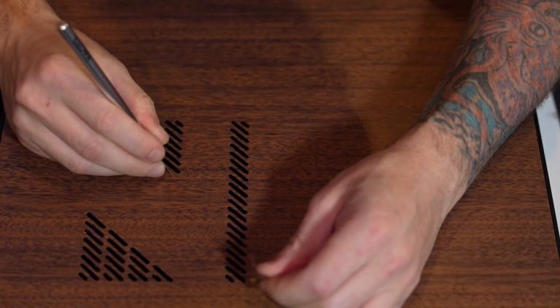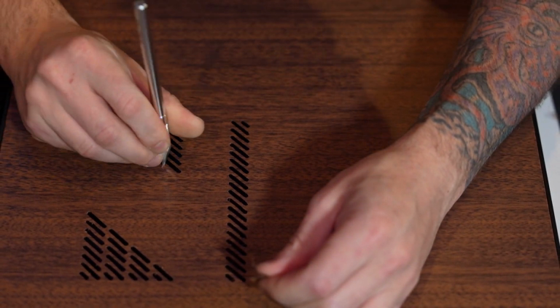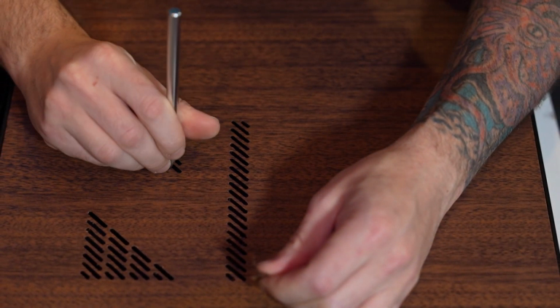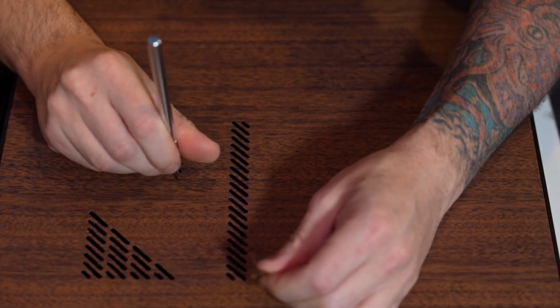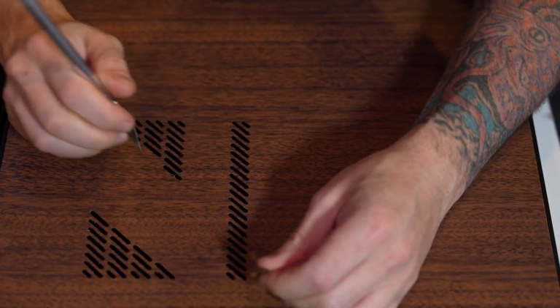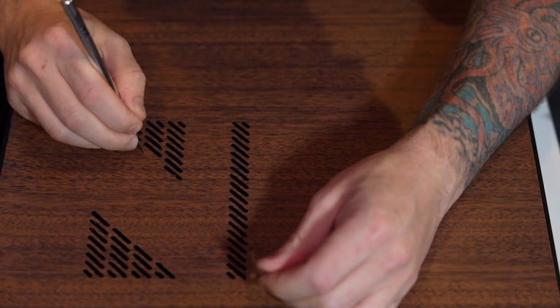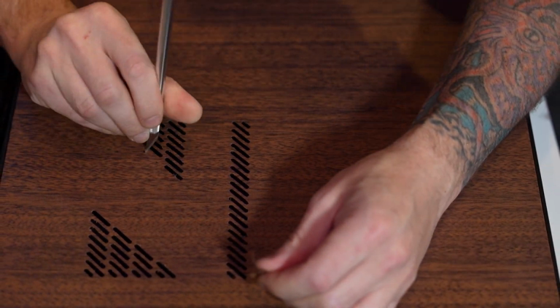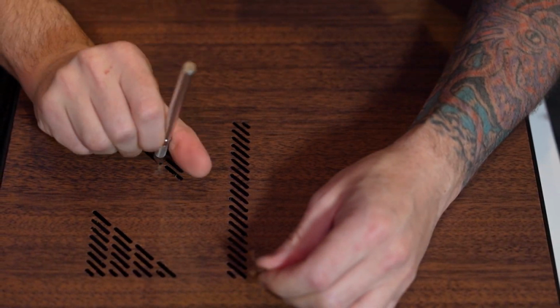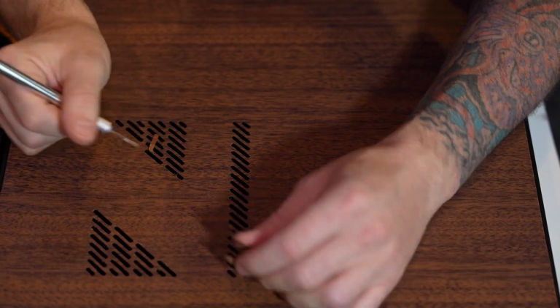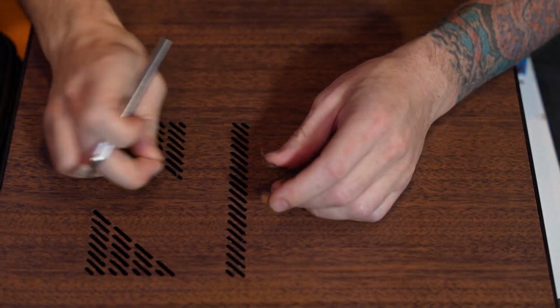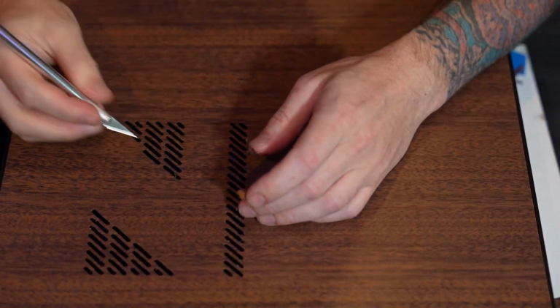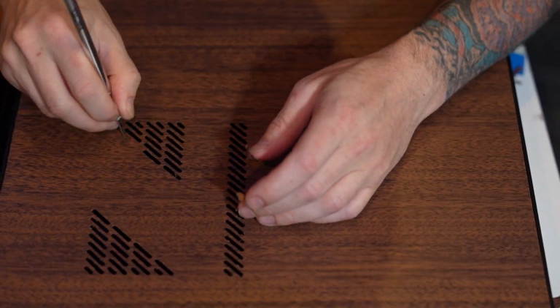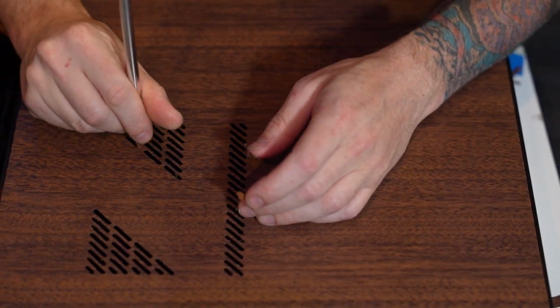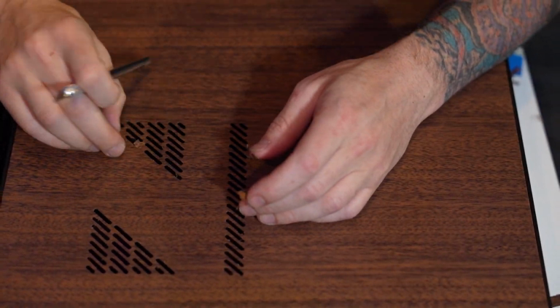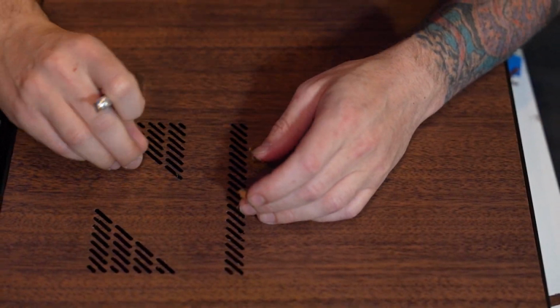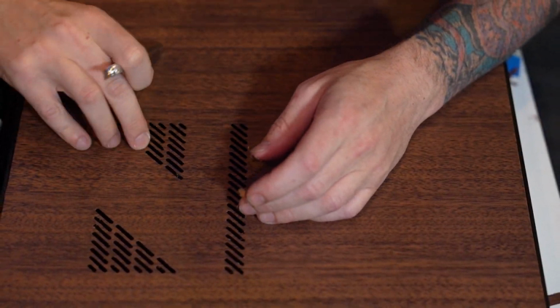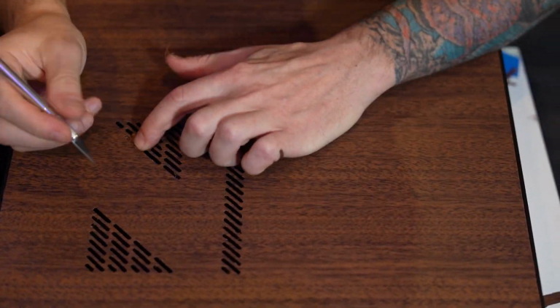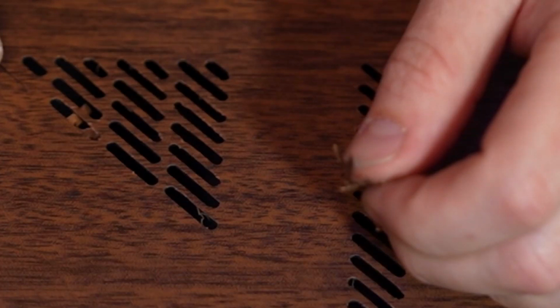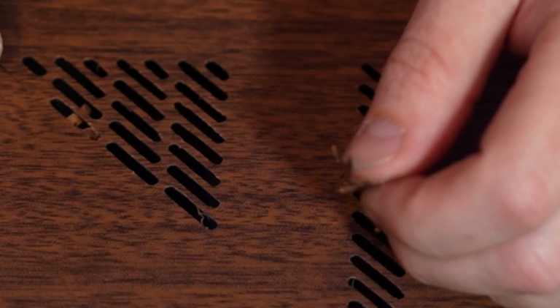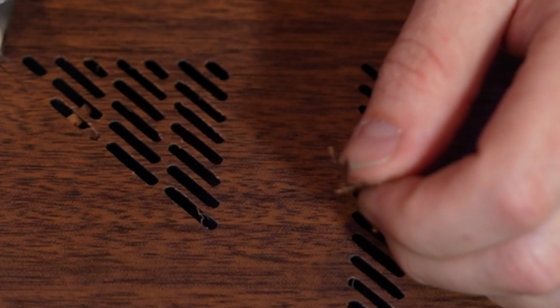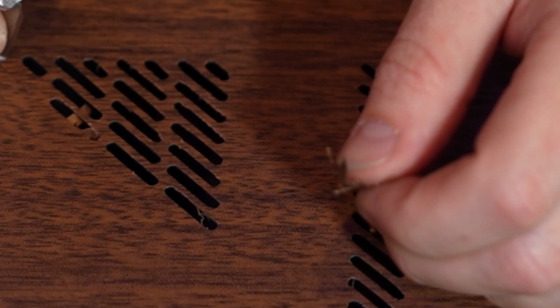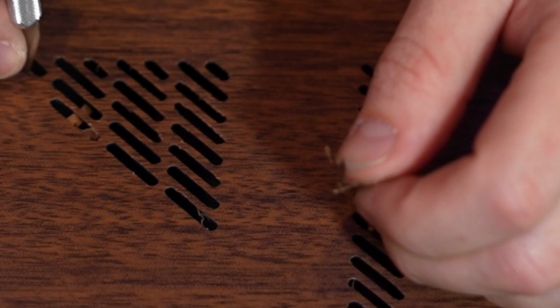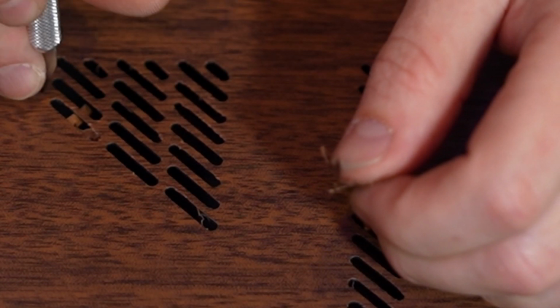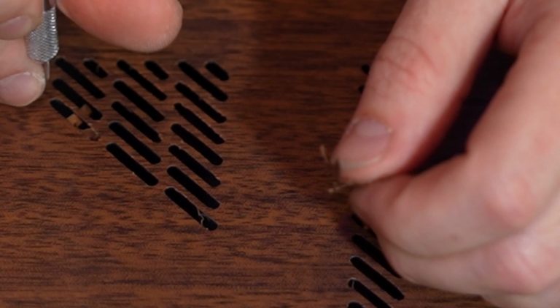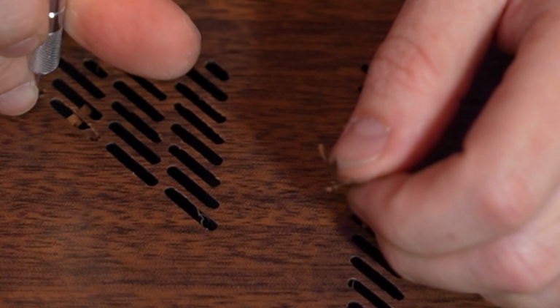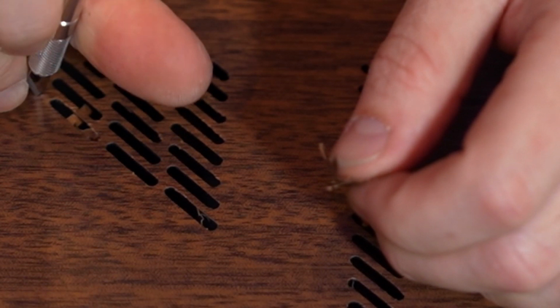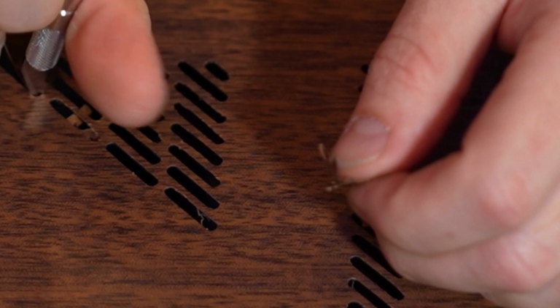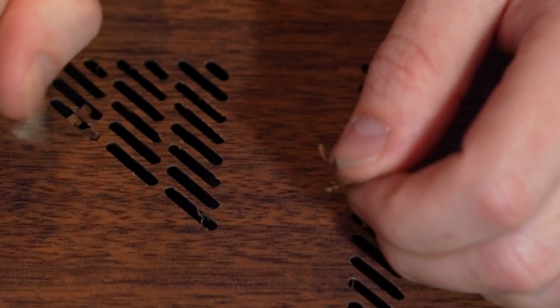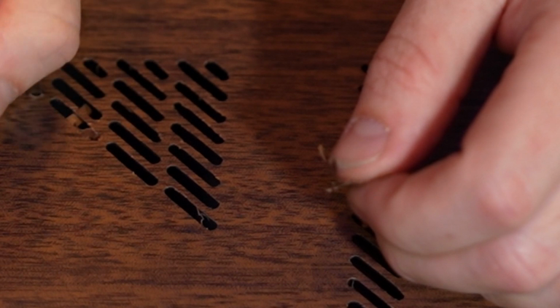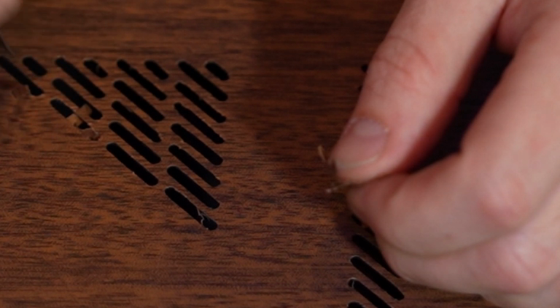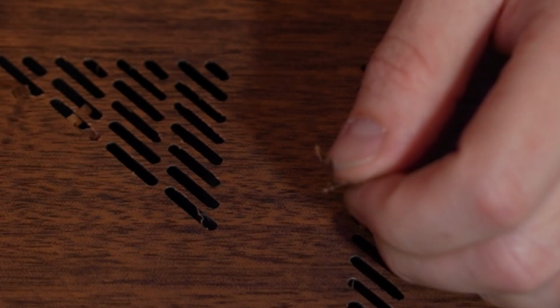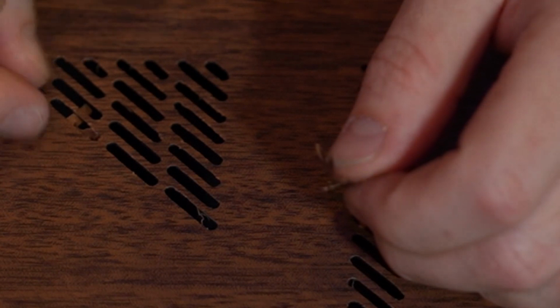Believe it or not, this took a lot longer than it looks. It was actually pretty annoying to do, but I think it looks okay. Time for the finished product.